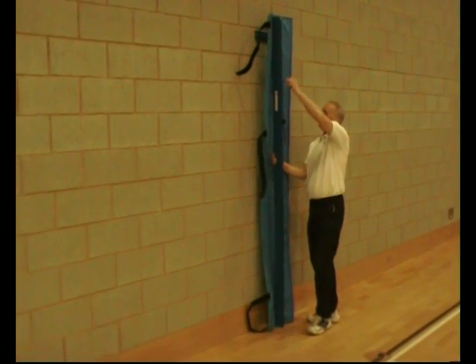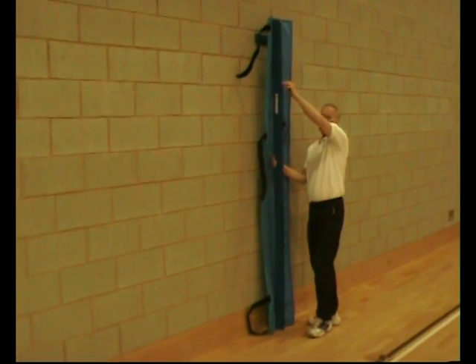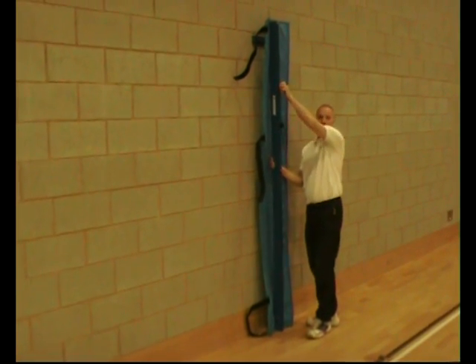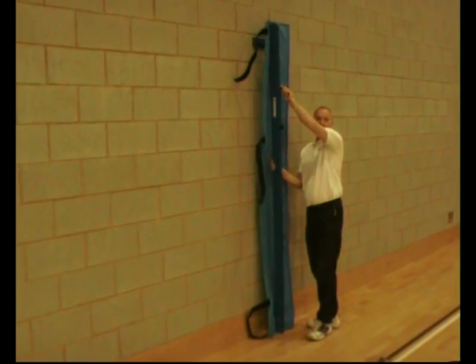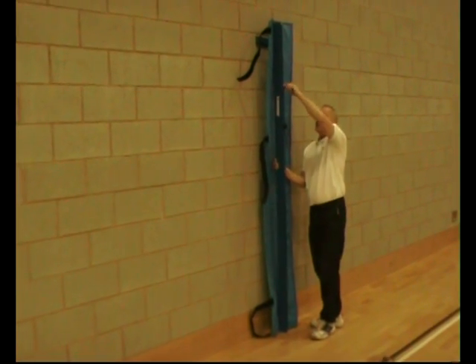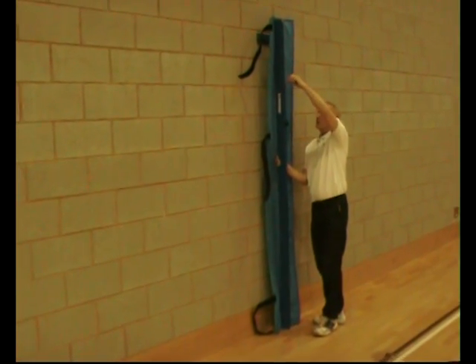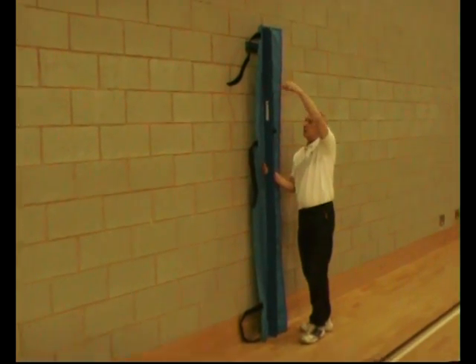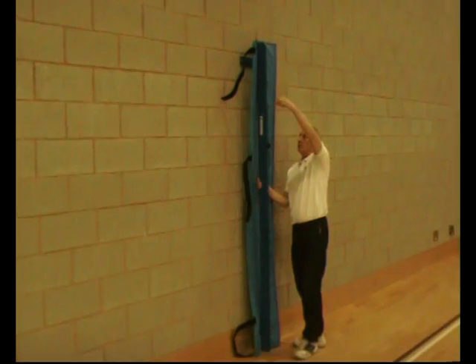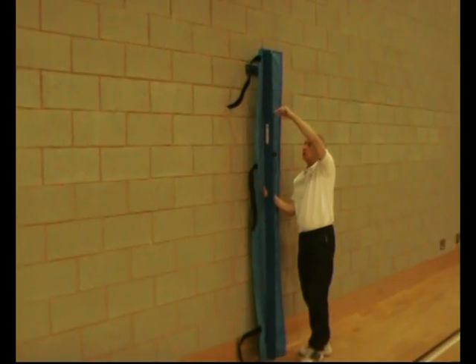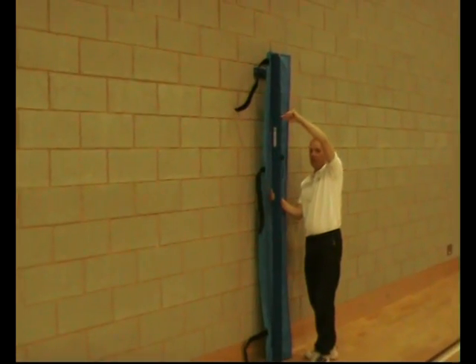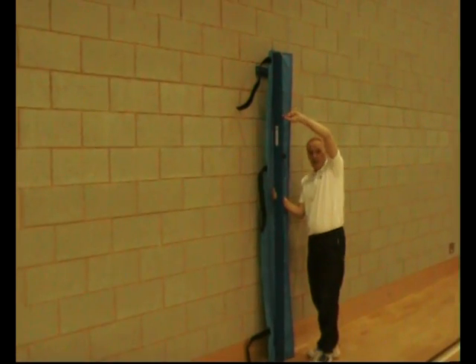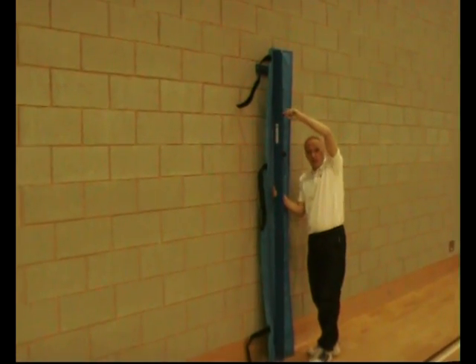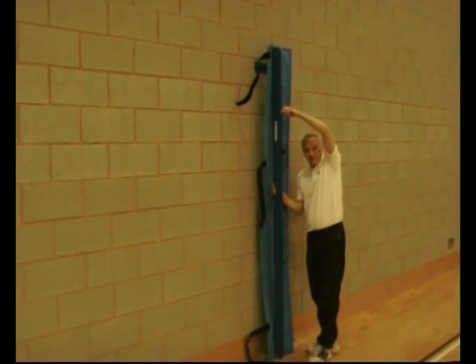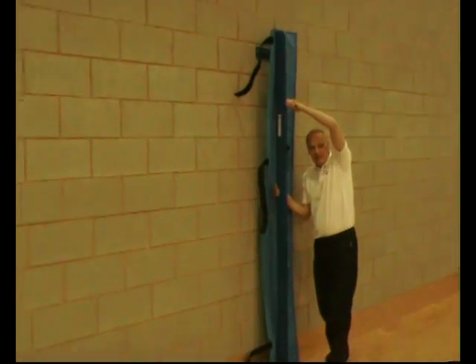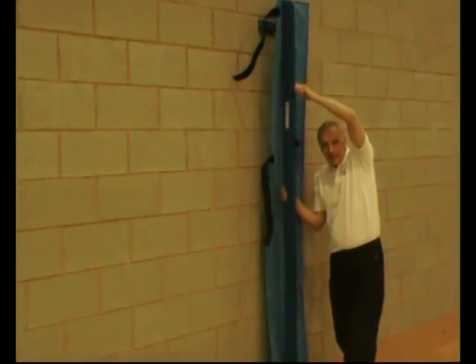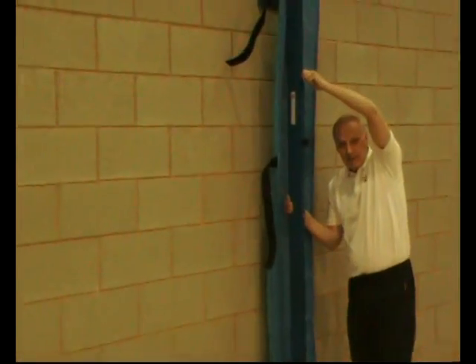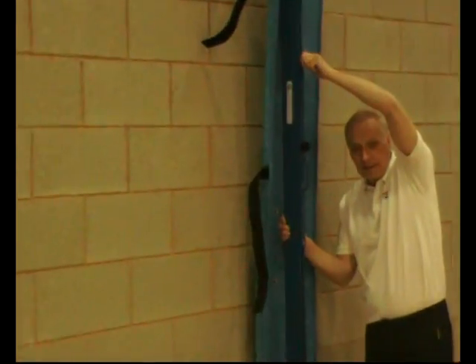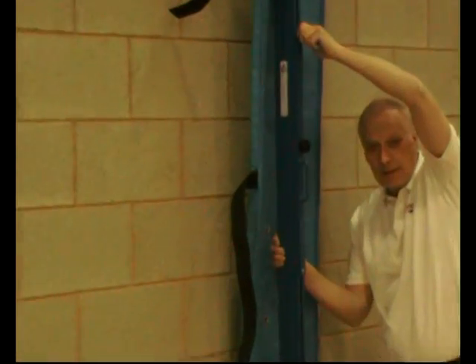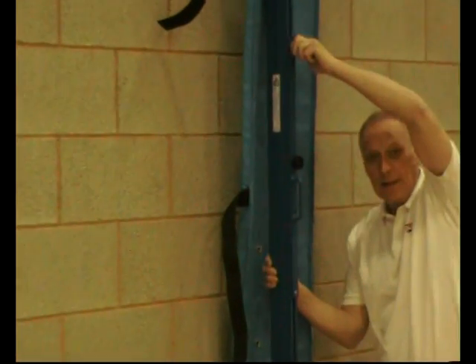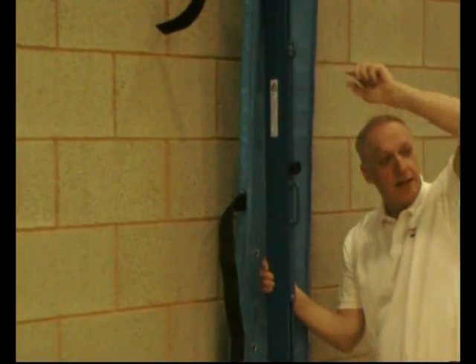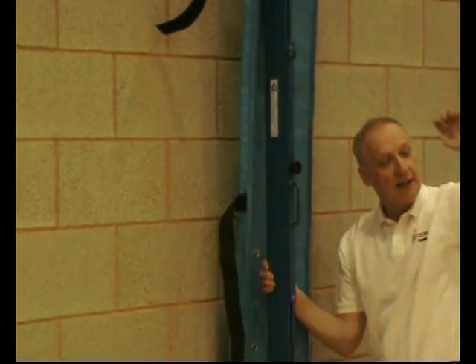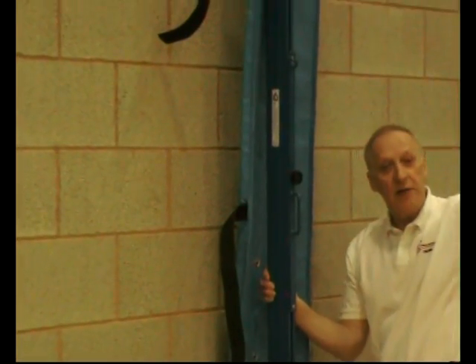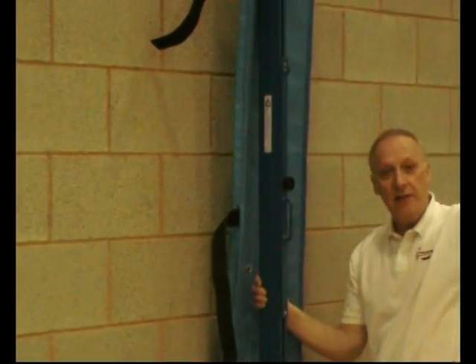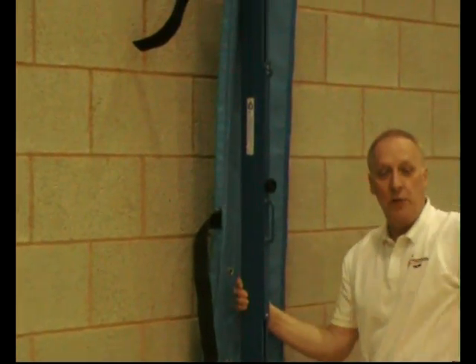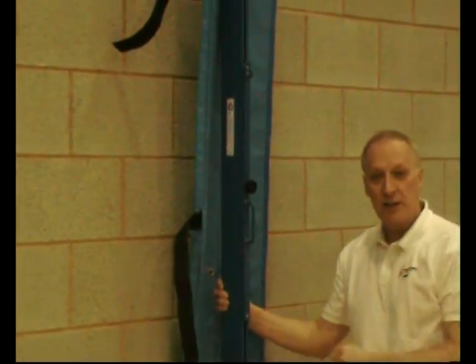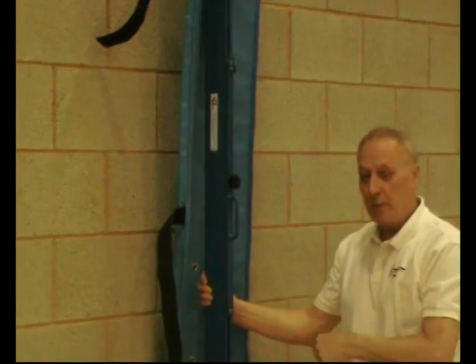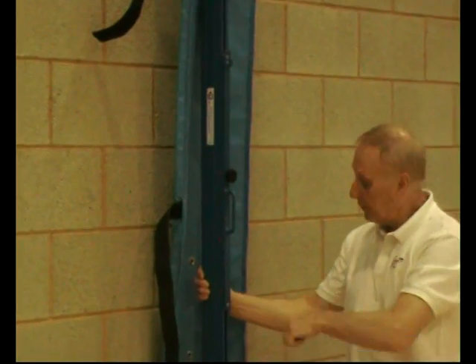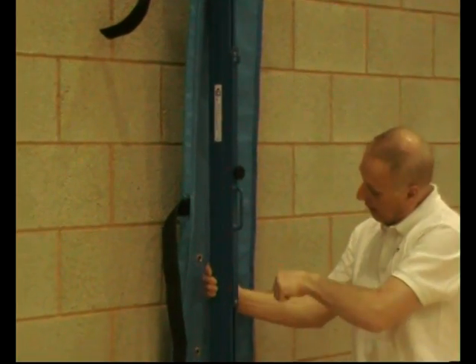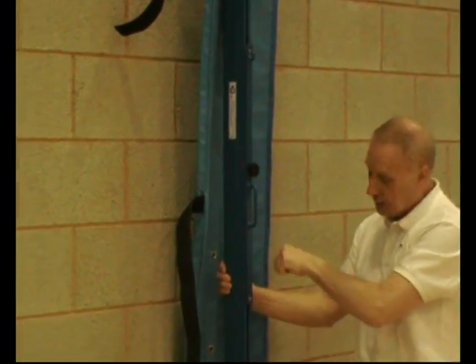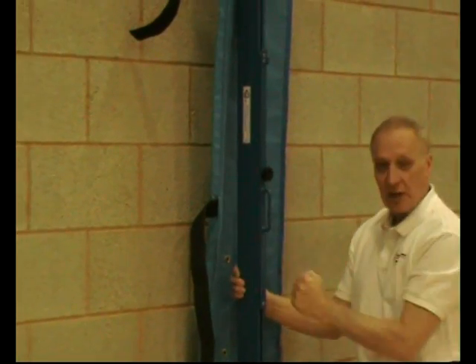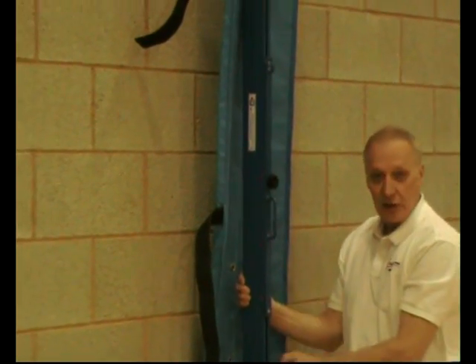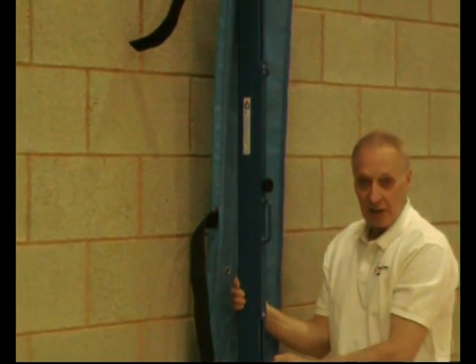This is the dummy end, so we put the loop from the head wire into this end, and then at the other end, which you'll see in a moment, has got the tension on.